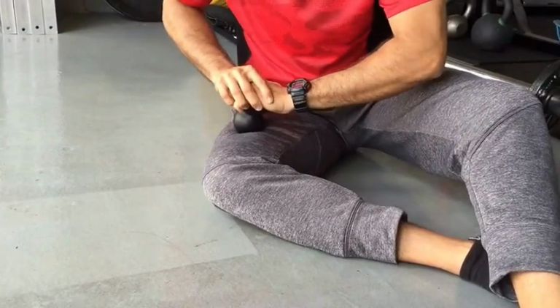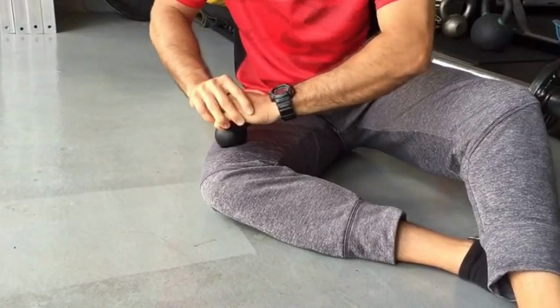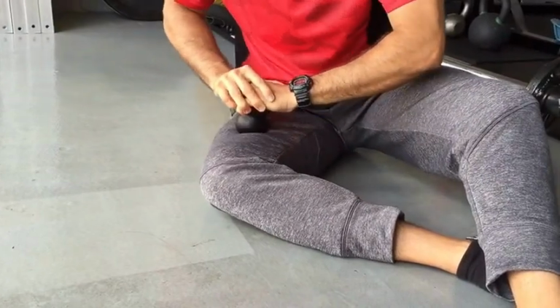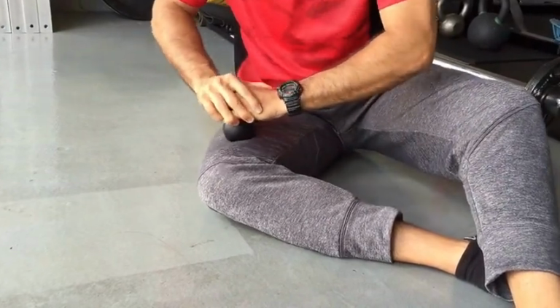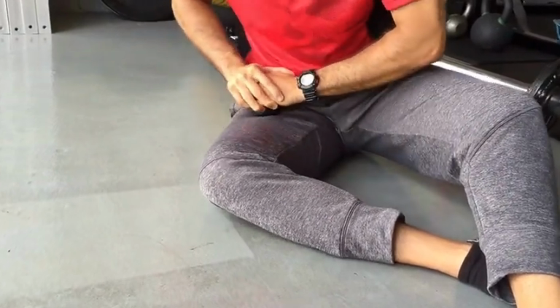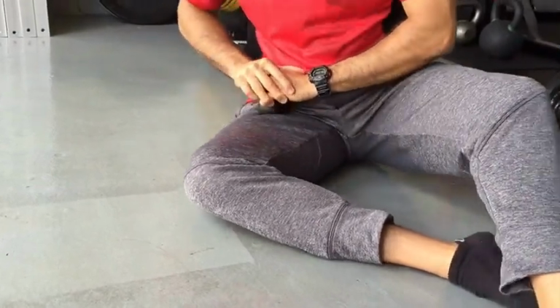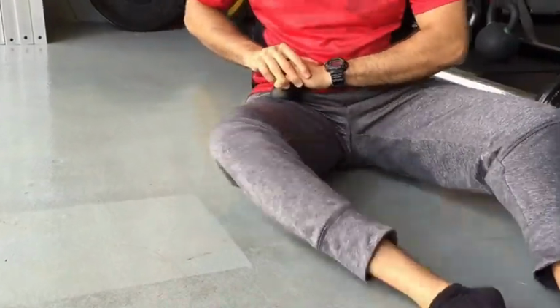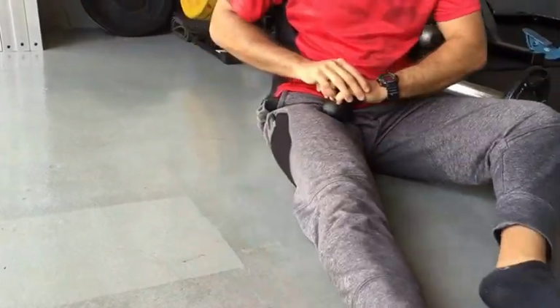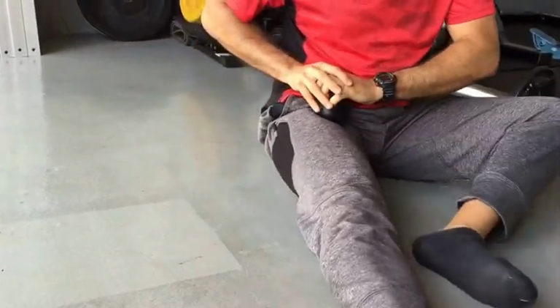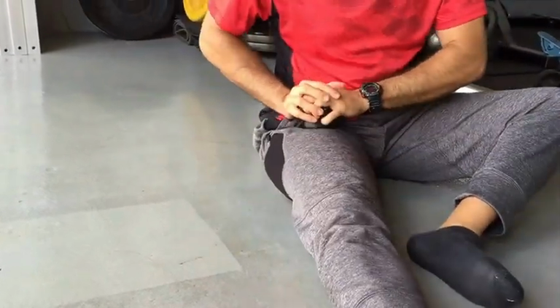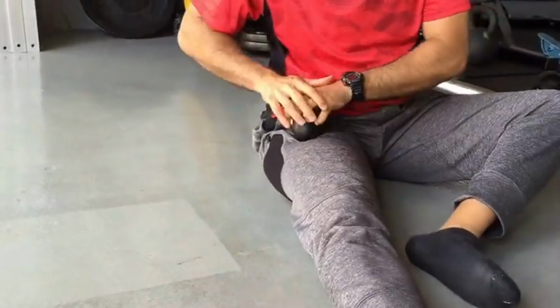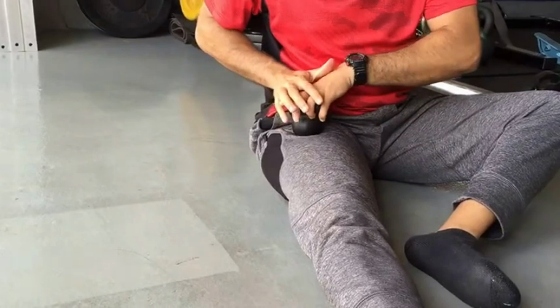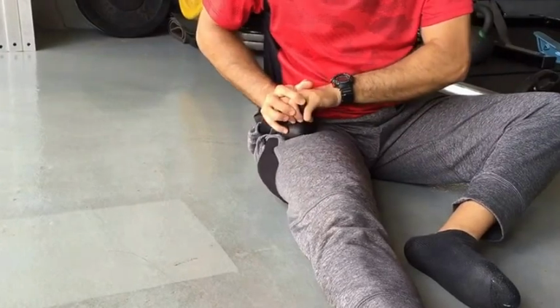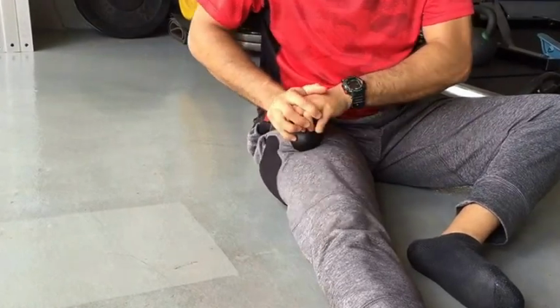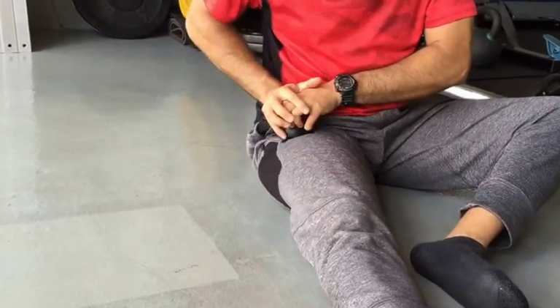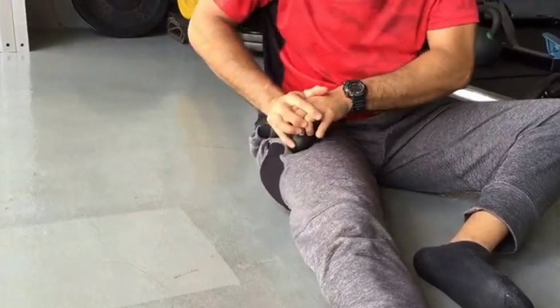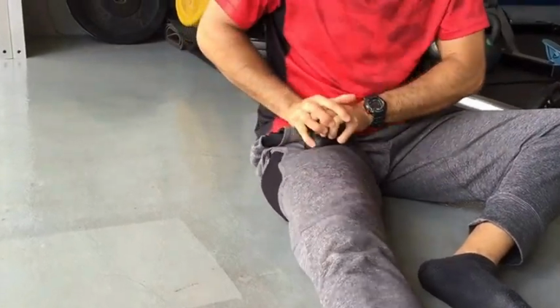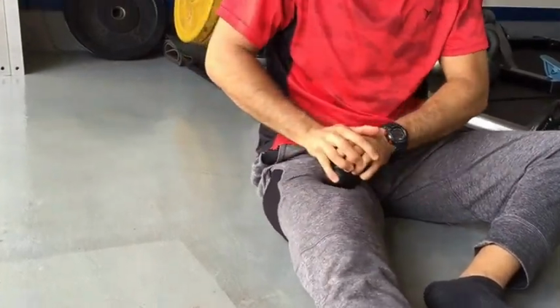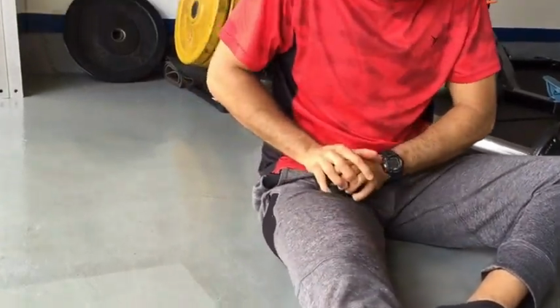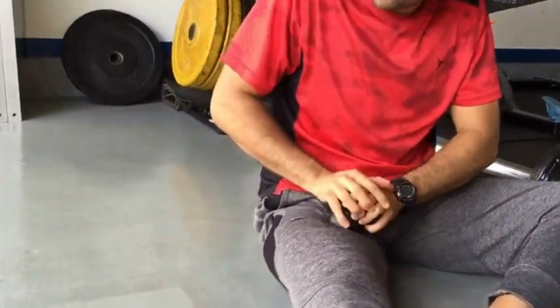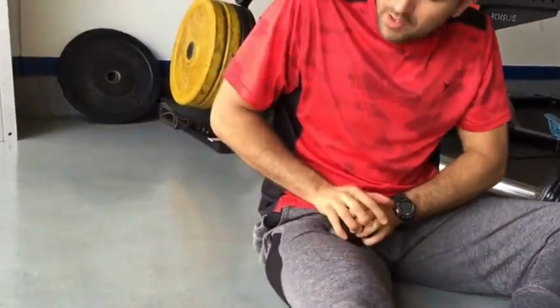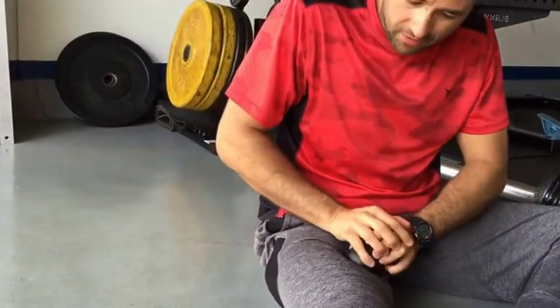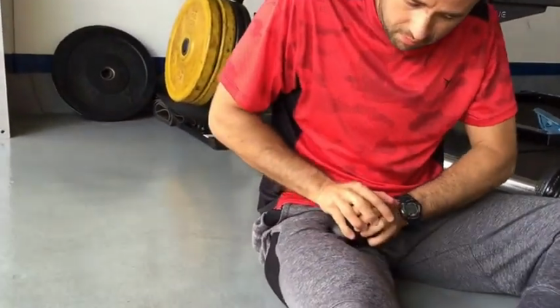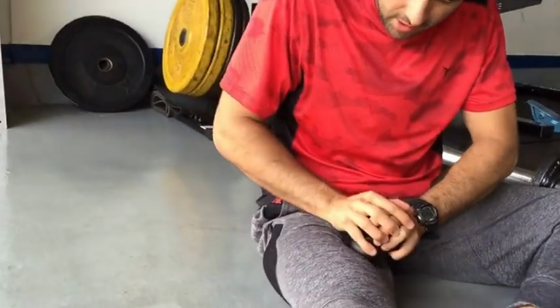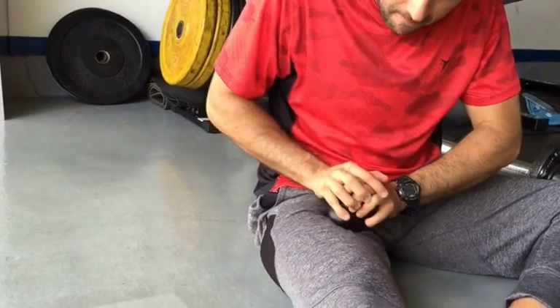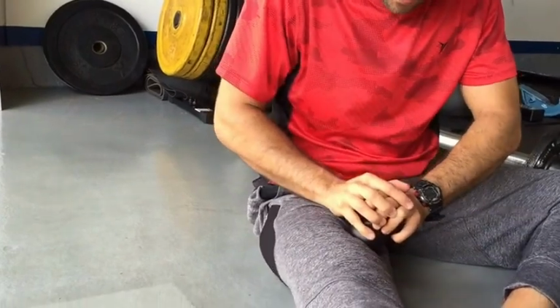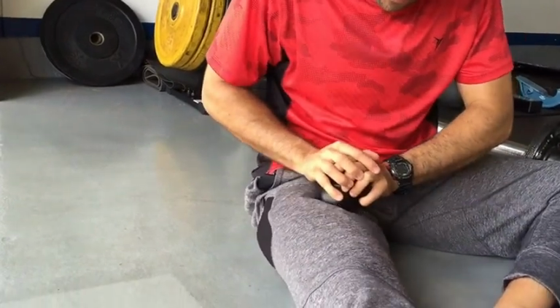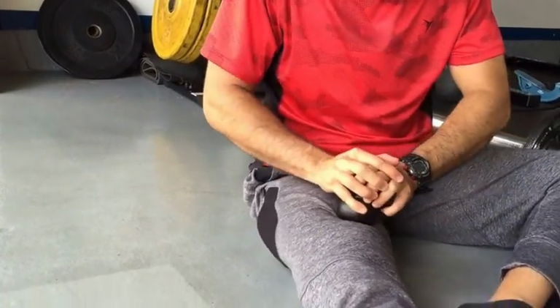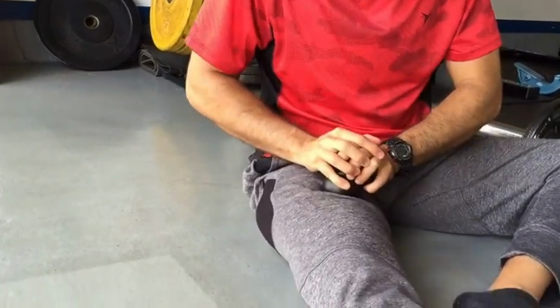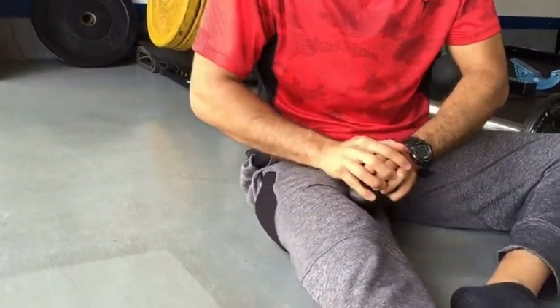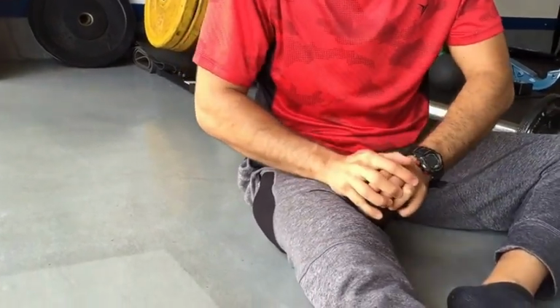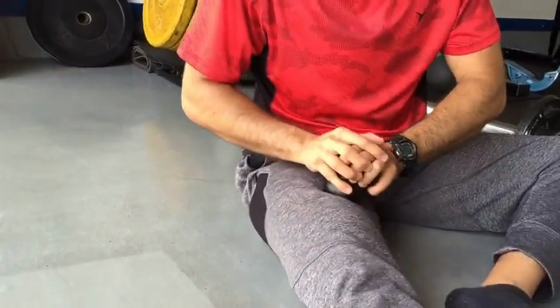You can go against the grain or with it. Straighten your leg out — same thing. Again, you won't feel that same depth, but it still feels pretty good.